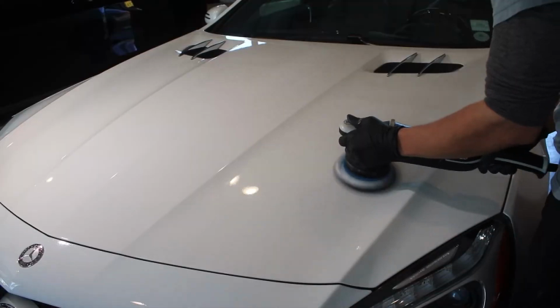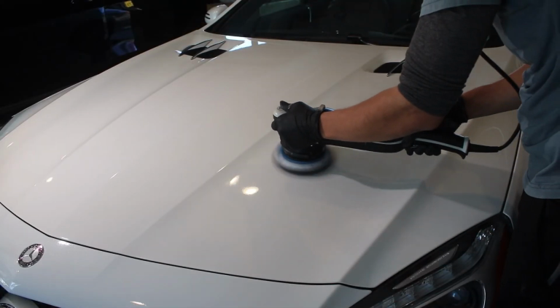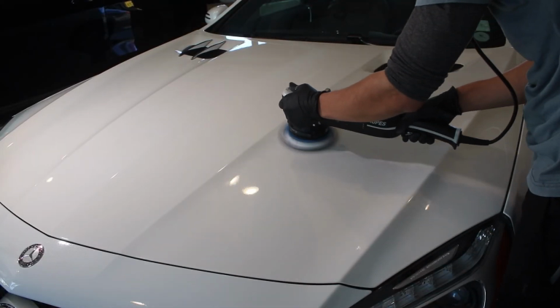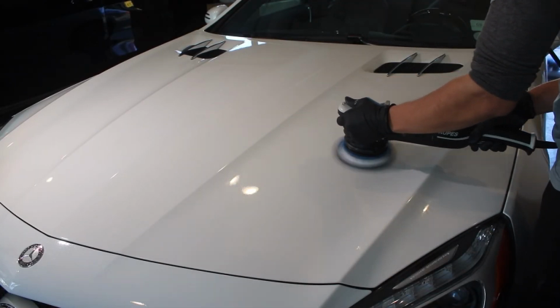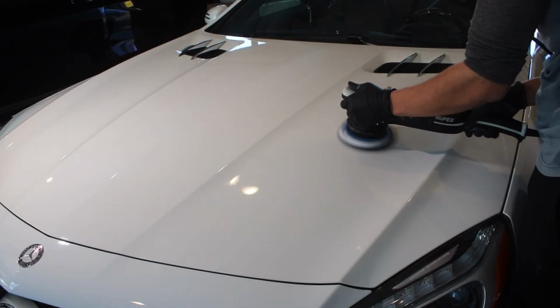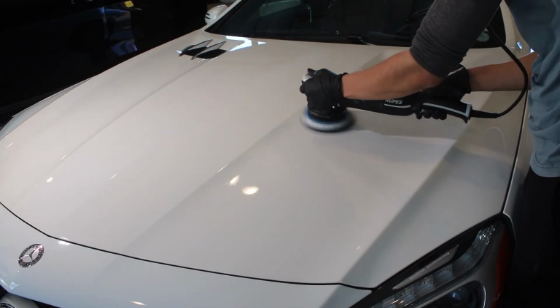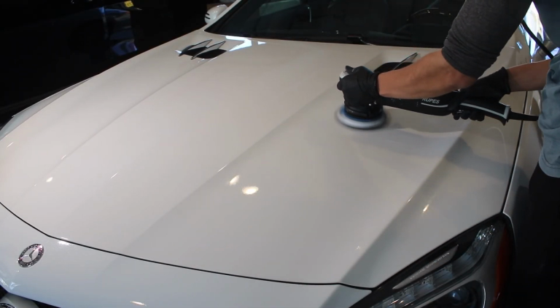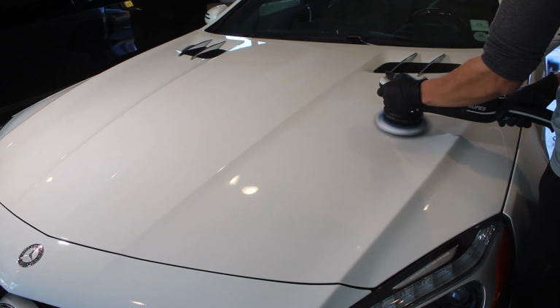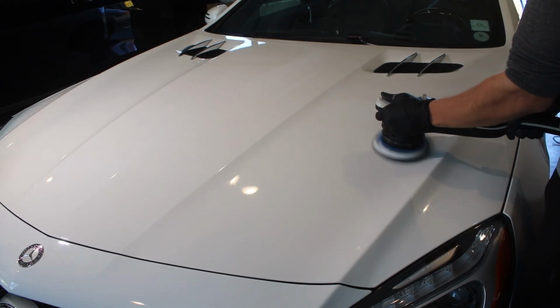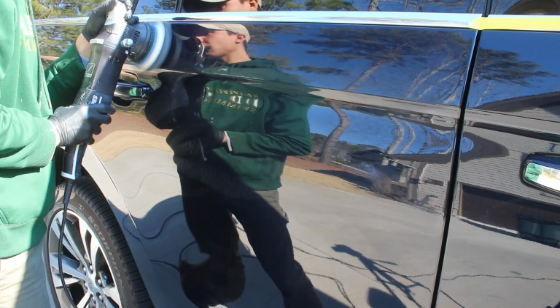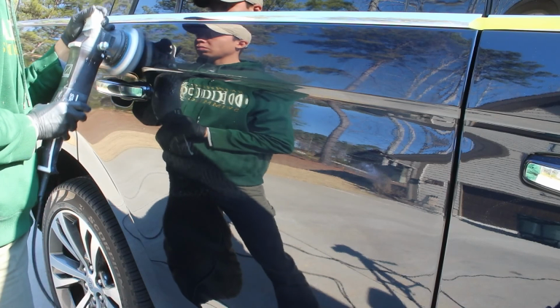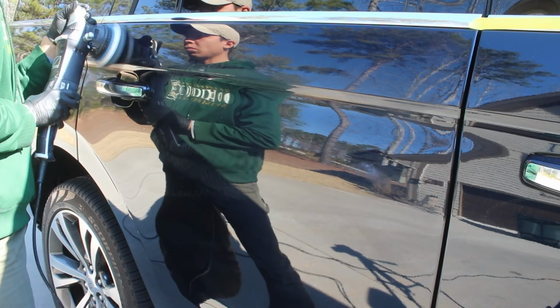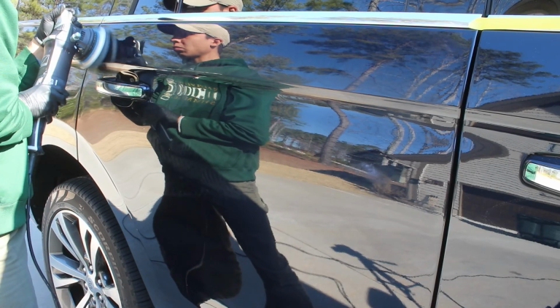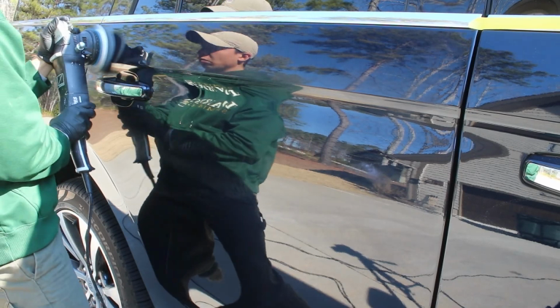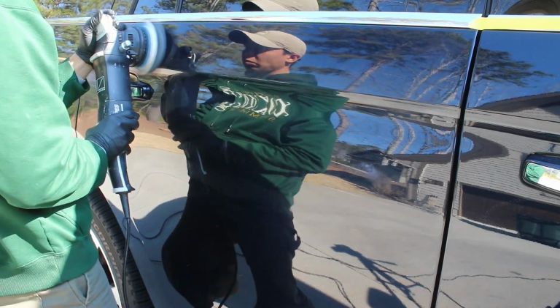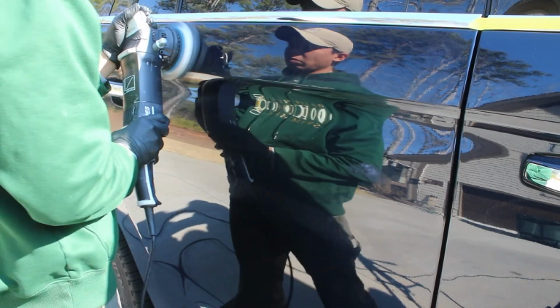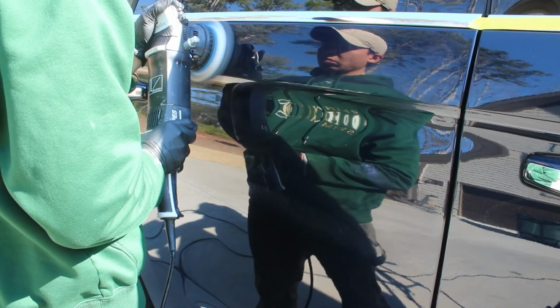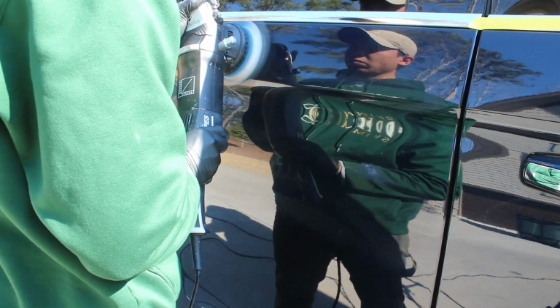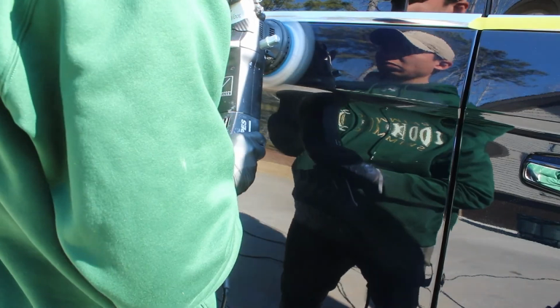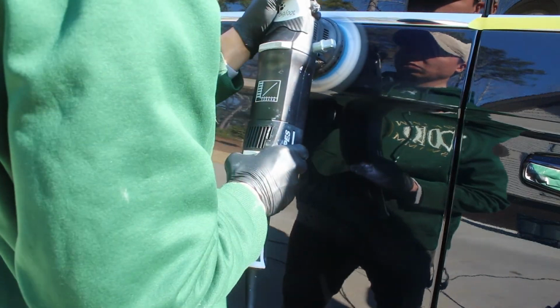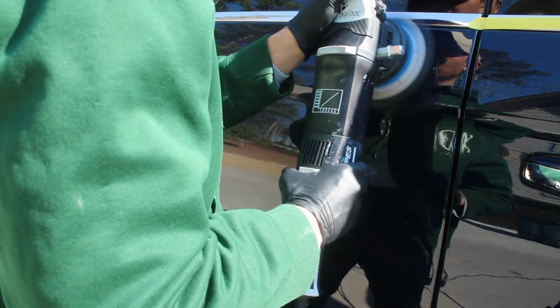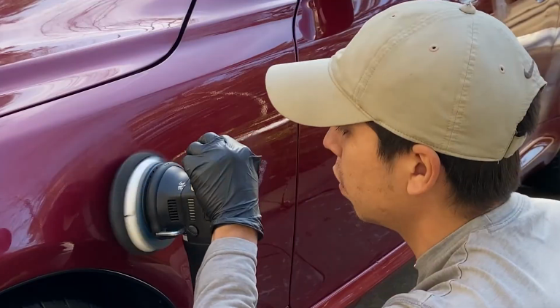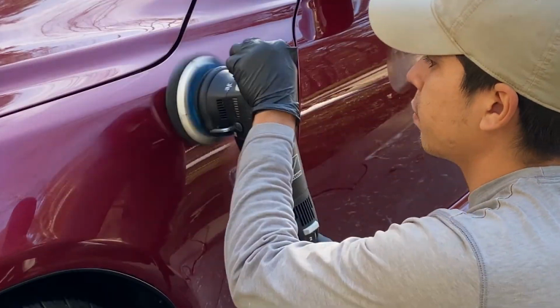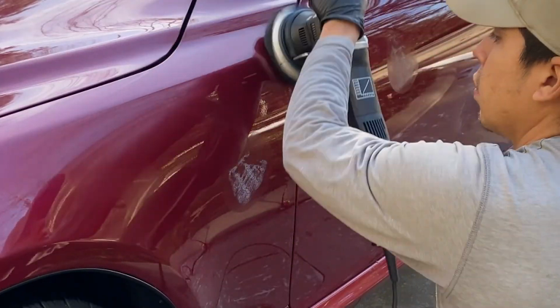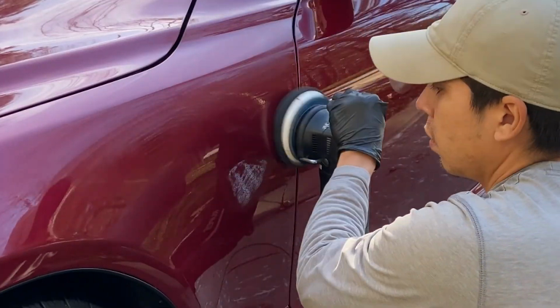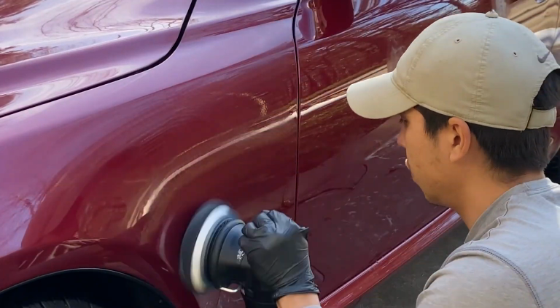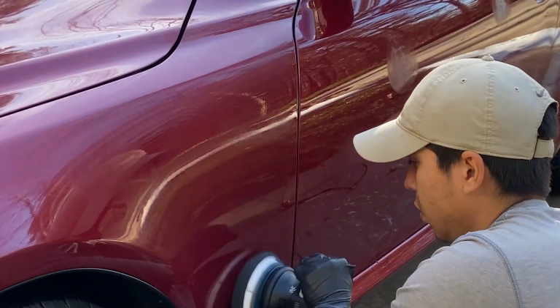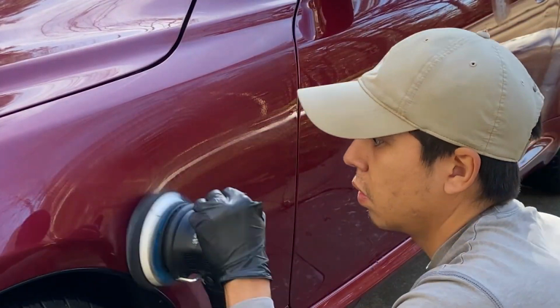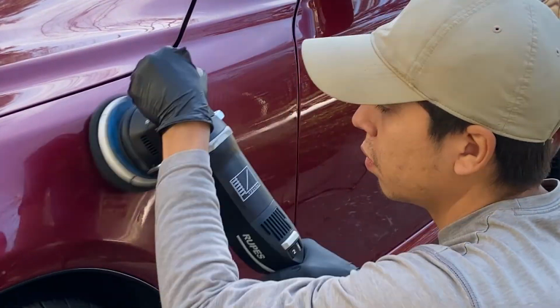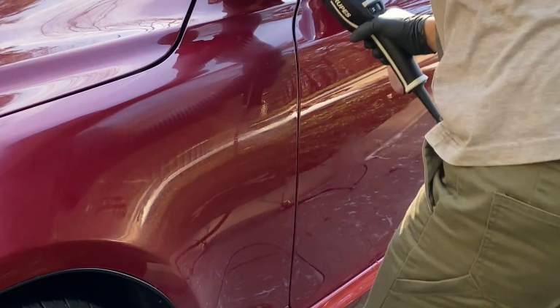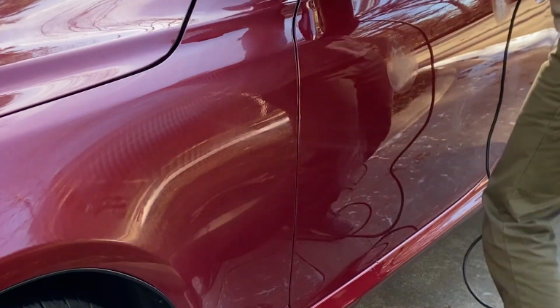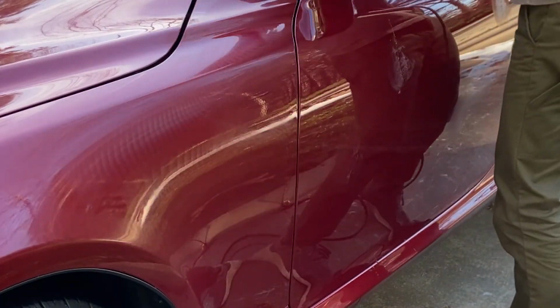After the paint has been prepared, we then perform a little bit of paint correction. This is just a fancy way of saying we're going to take out surface-level scratches, surface-level swirl marks, and level out the surface of your car paint in a very minor way, so the coating actually has a completely flat and glossy level surface to bond to.